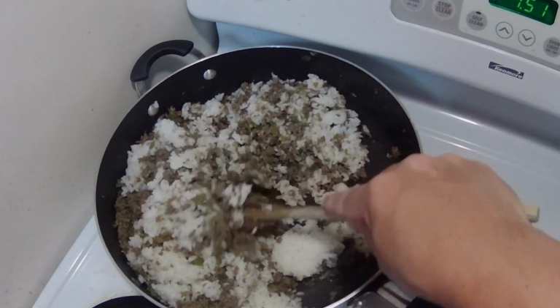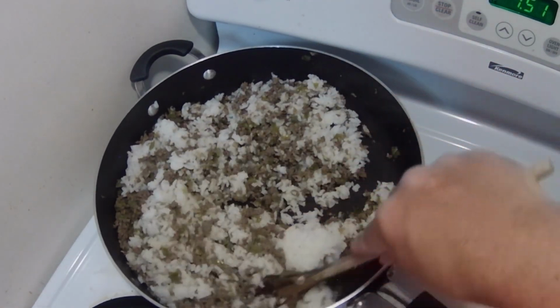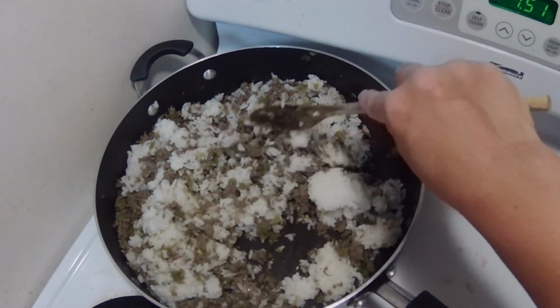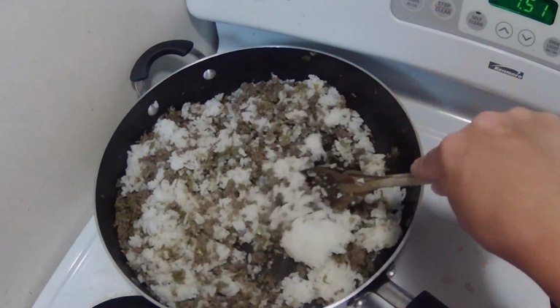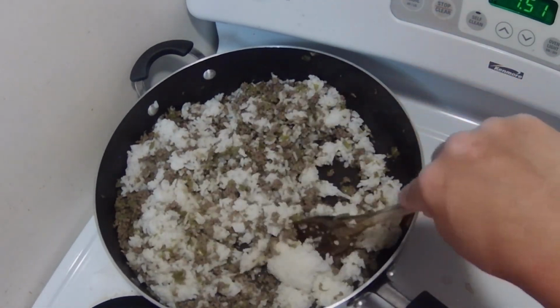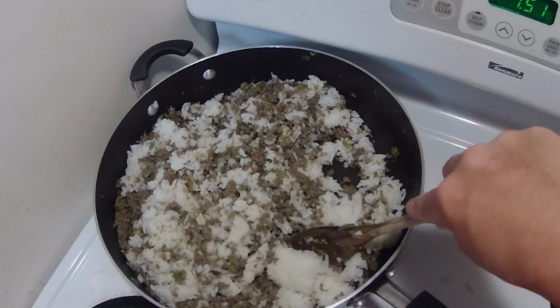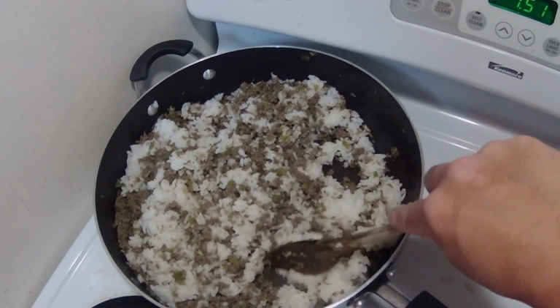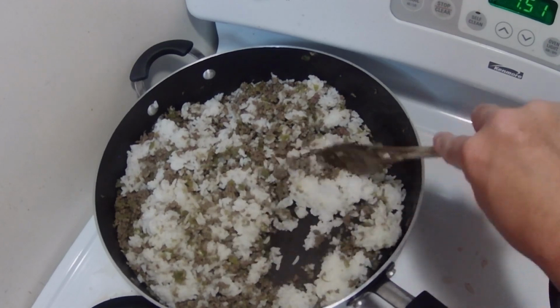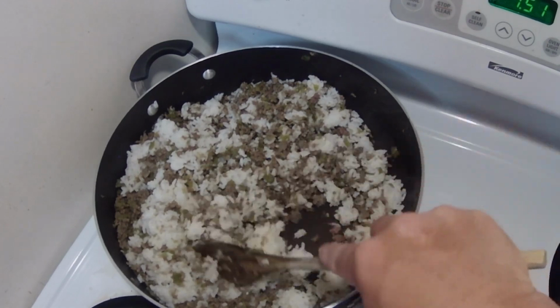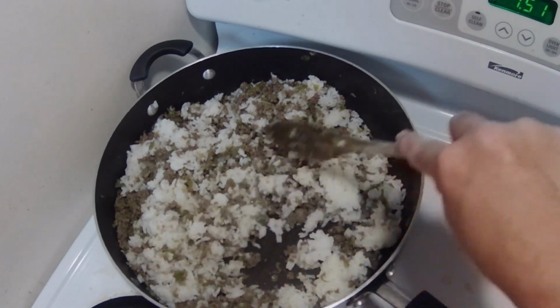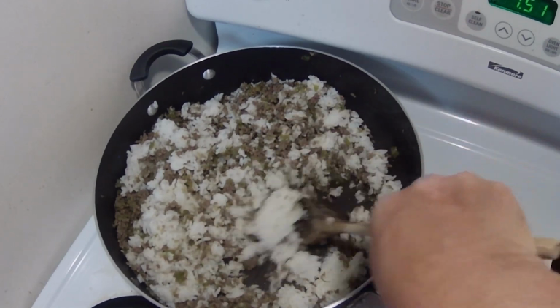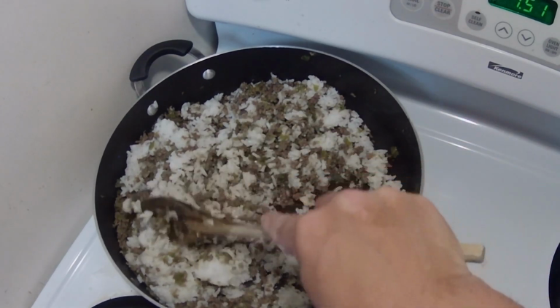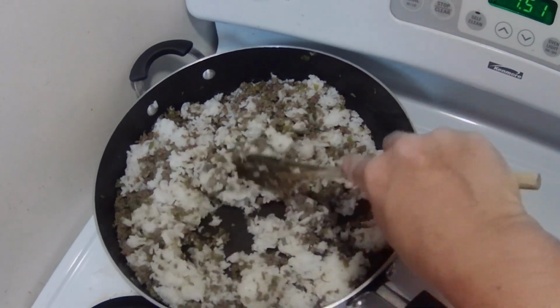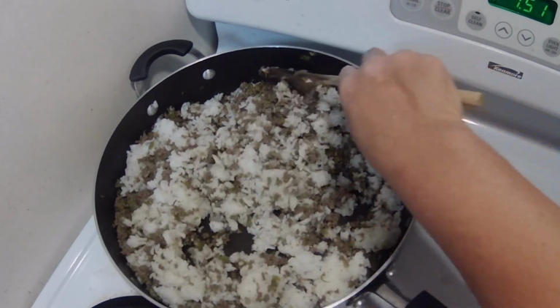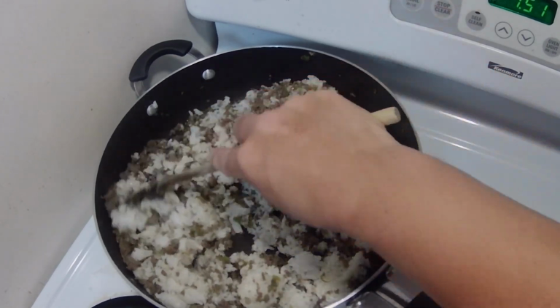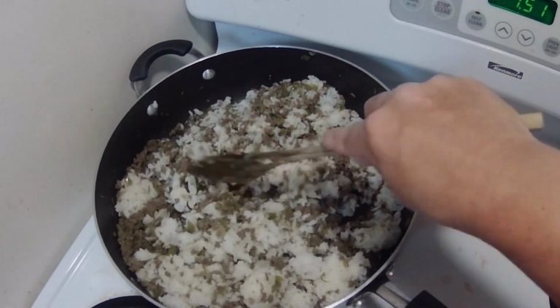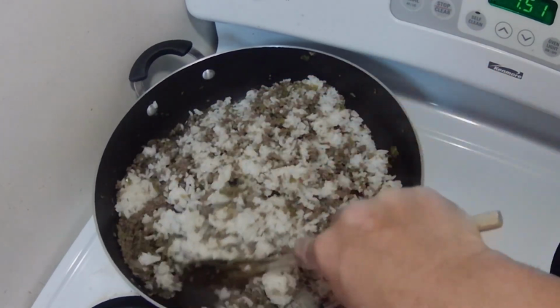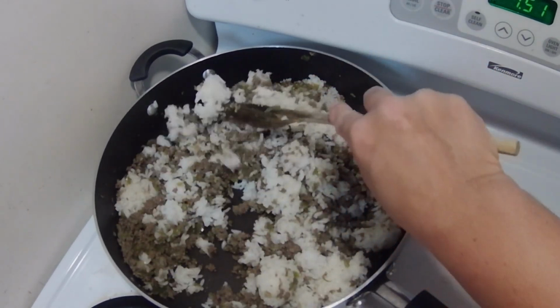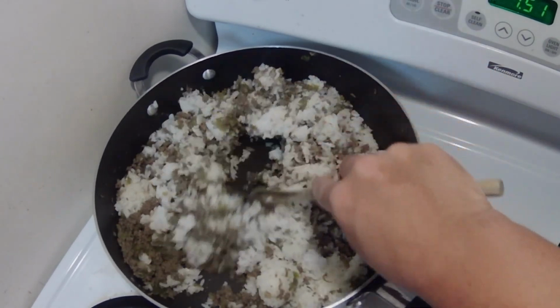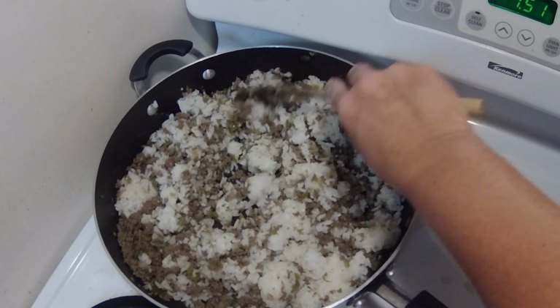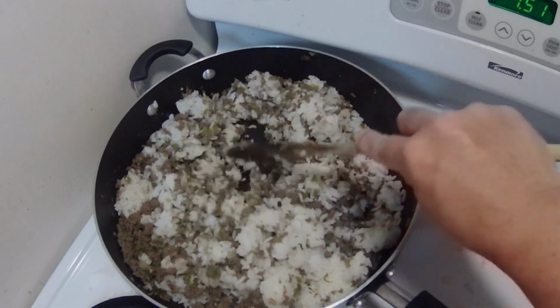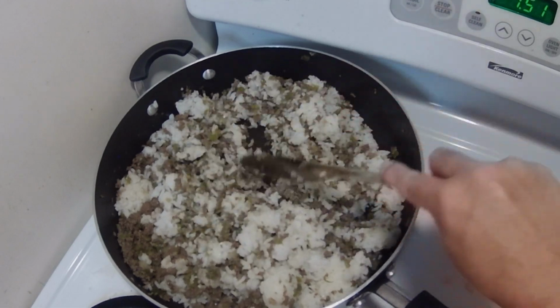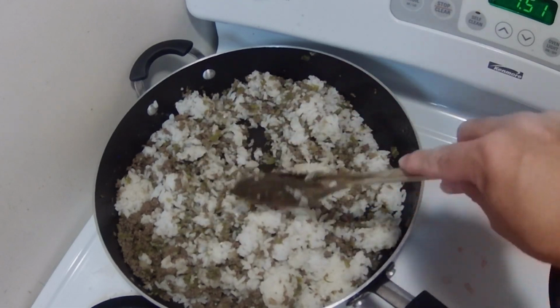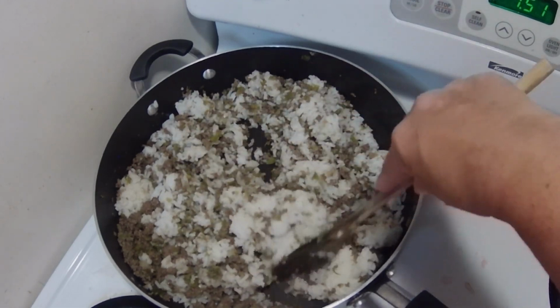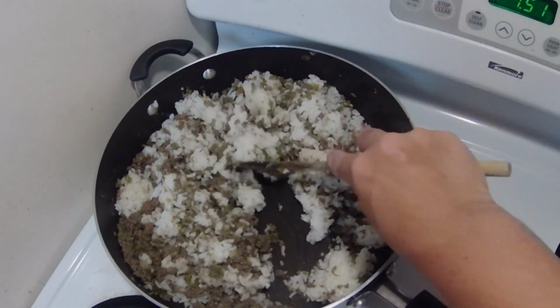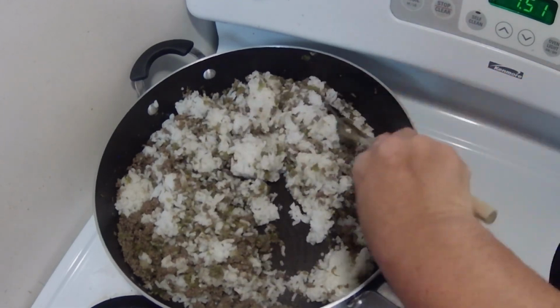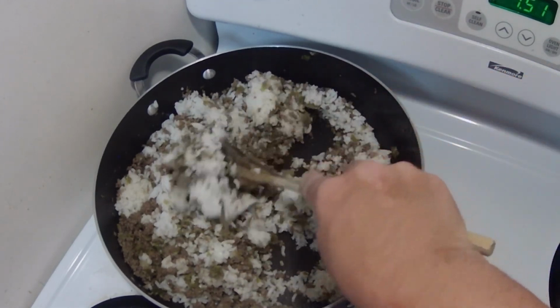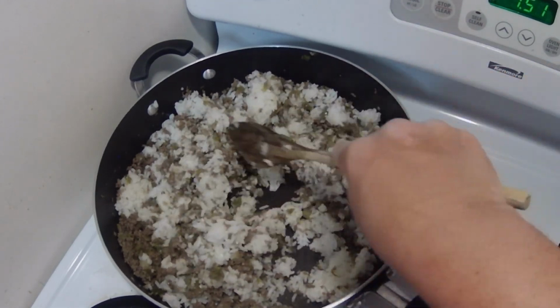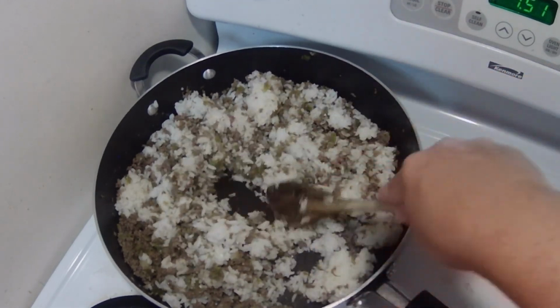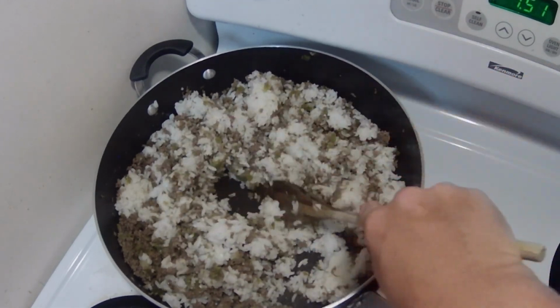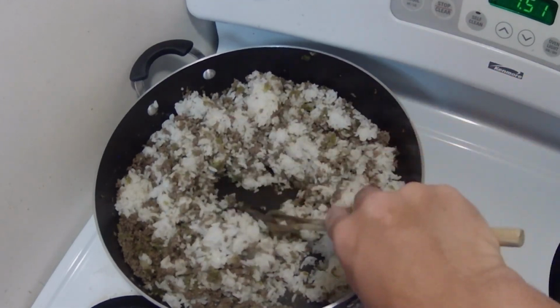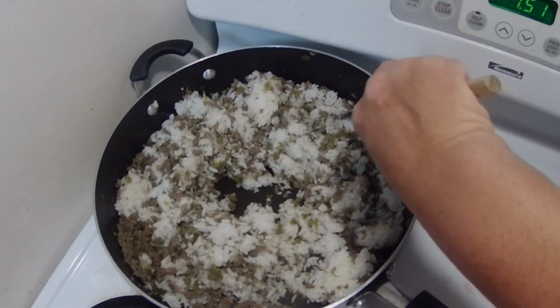Trying a new camera angle here — let me know how you like it. I'm actually using my action camera, which is the one I use for the bird cam. Just trying different things to see what works.